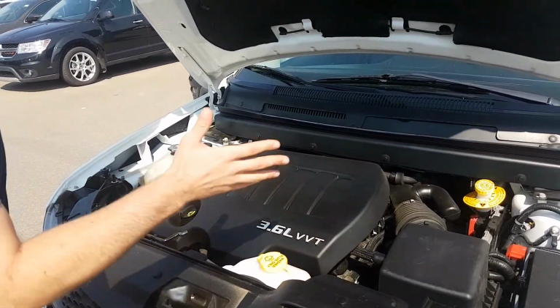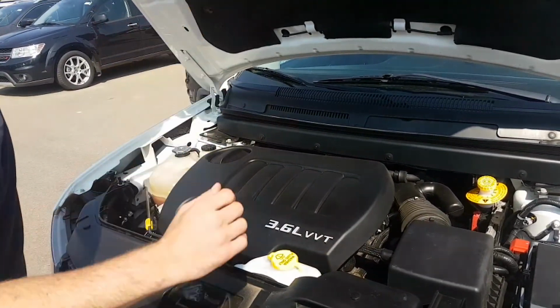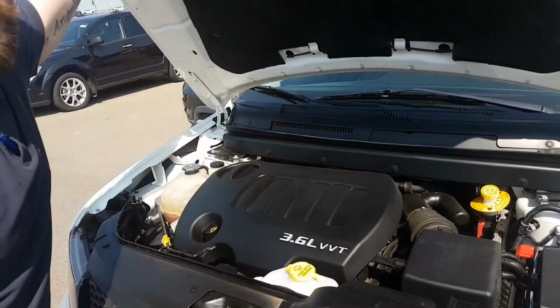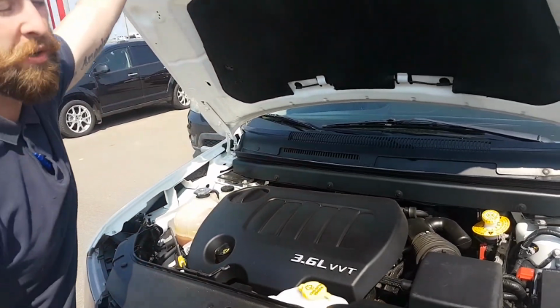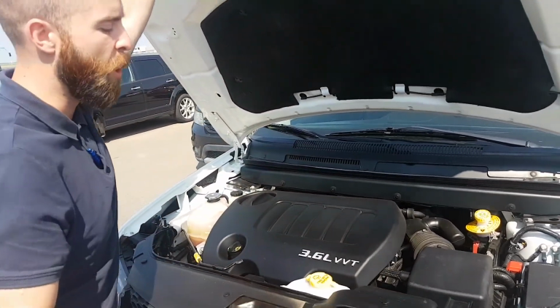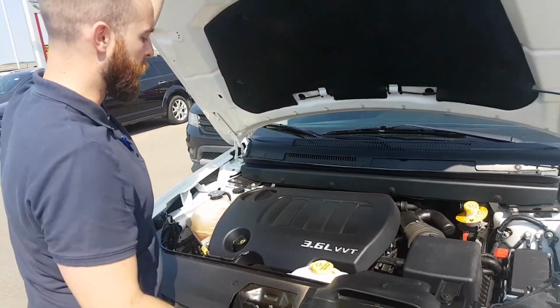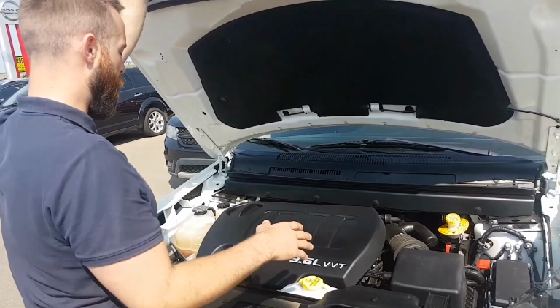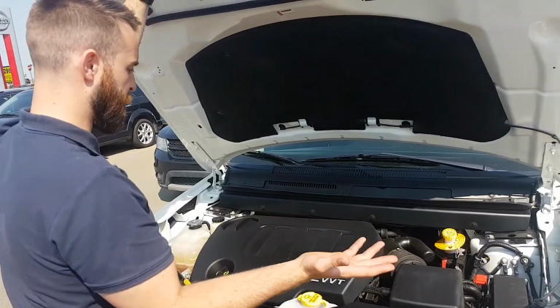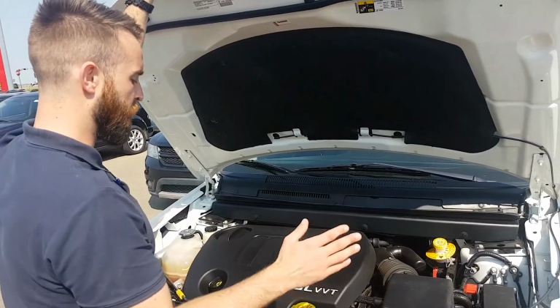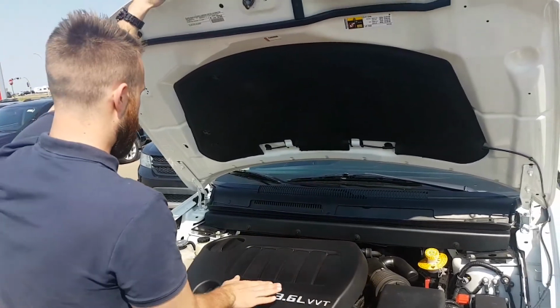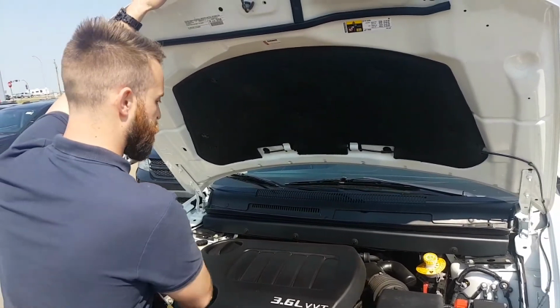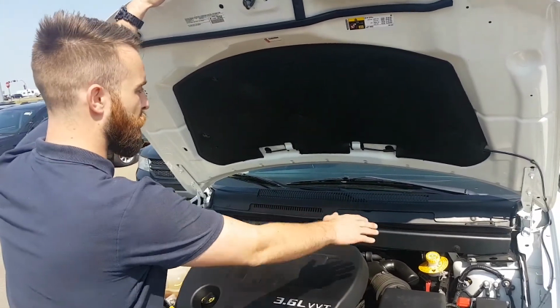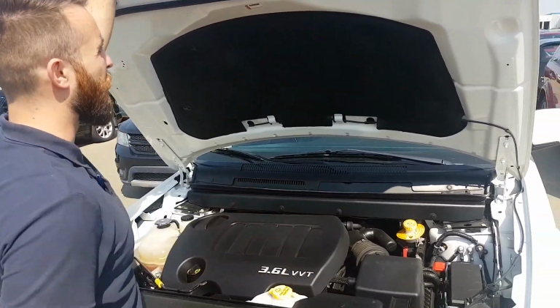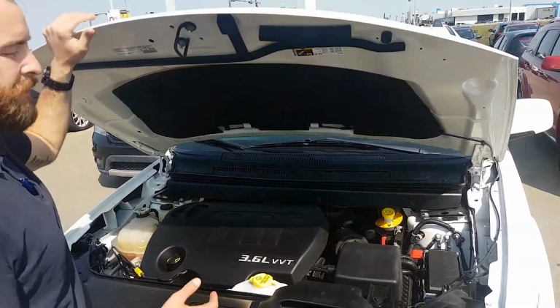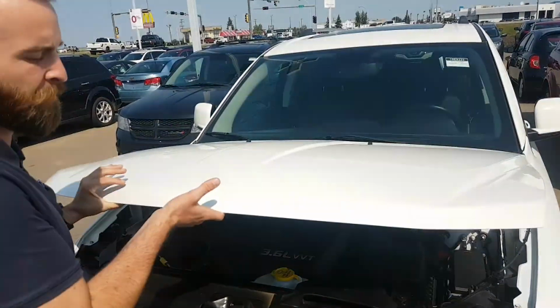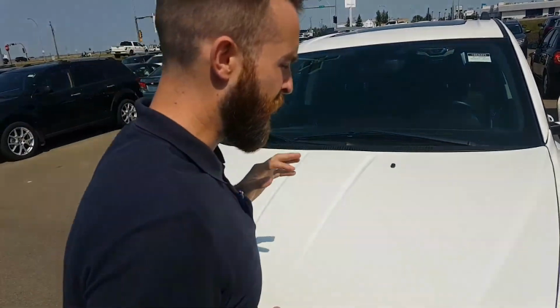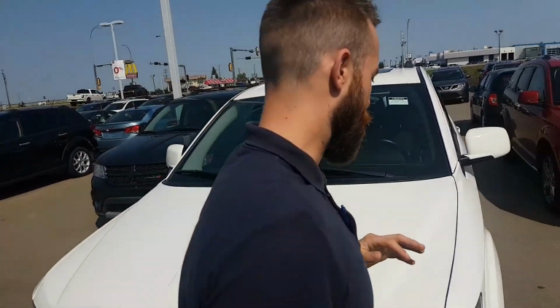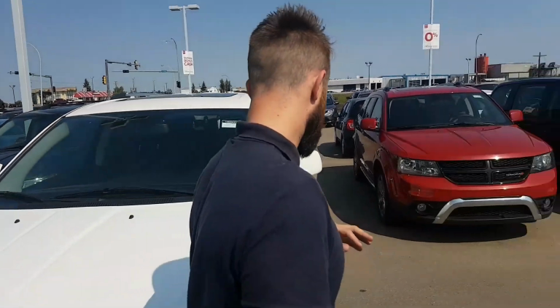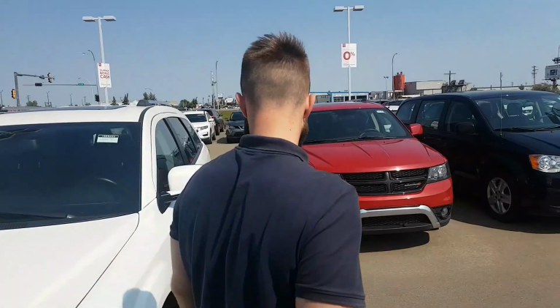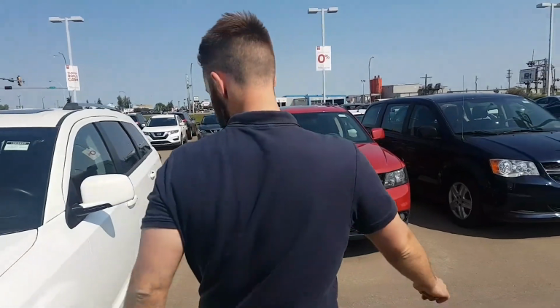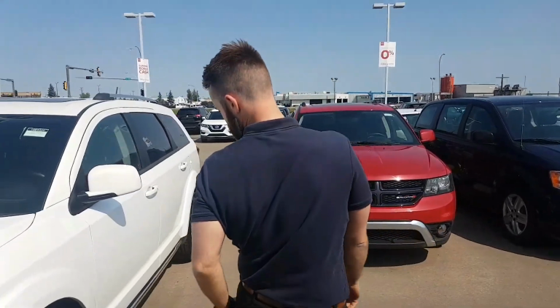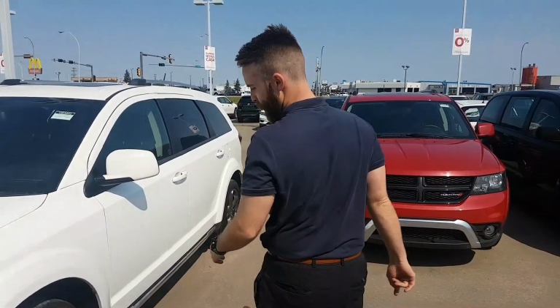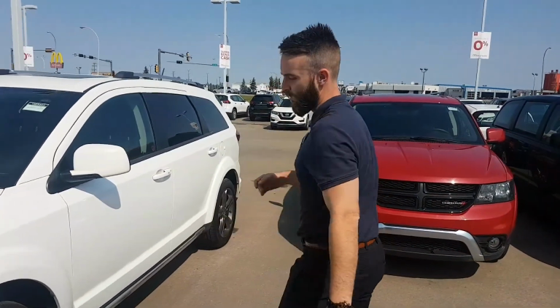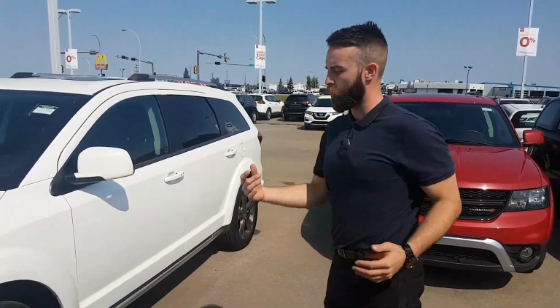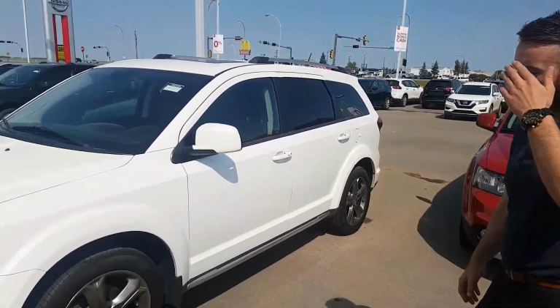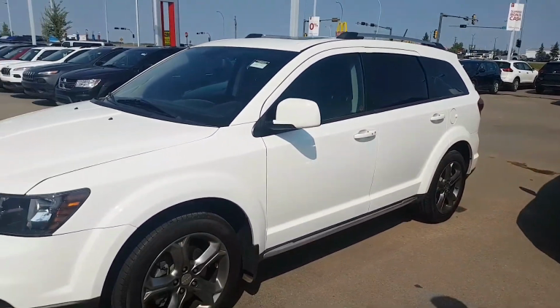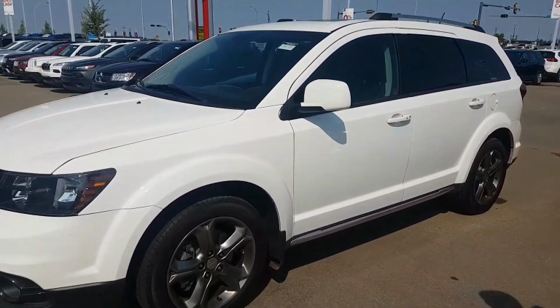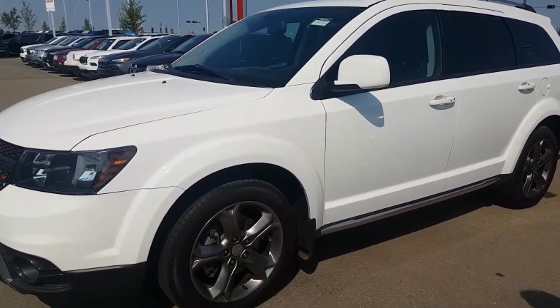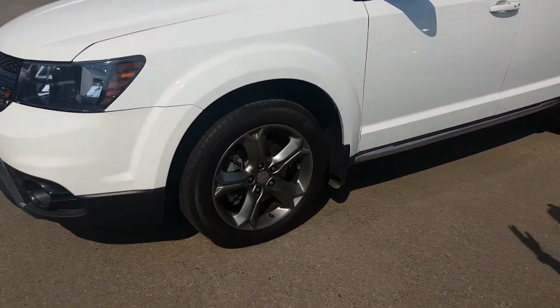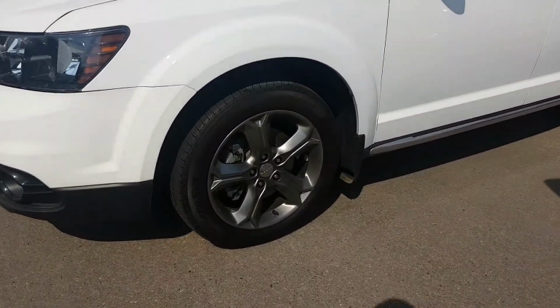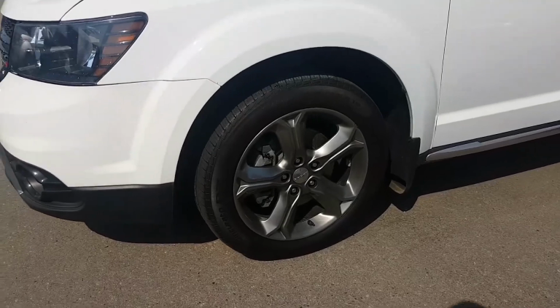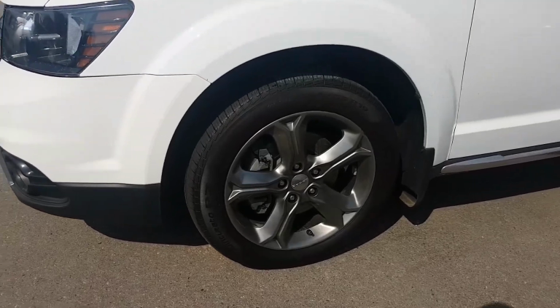You already know what this engine can do because you own one. Easy access service points are all highlighted in yellow. But what yours probably doesn't have is the sweet dark chrome rims and tons of tread on these tires — they're all seasons.